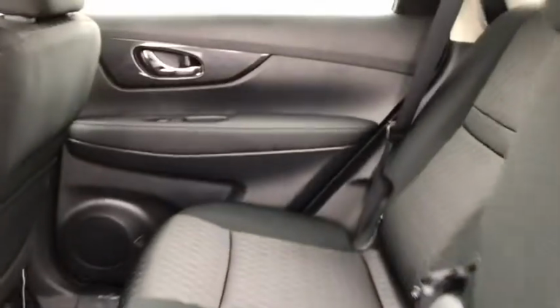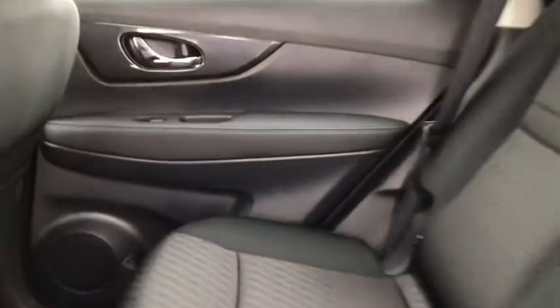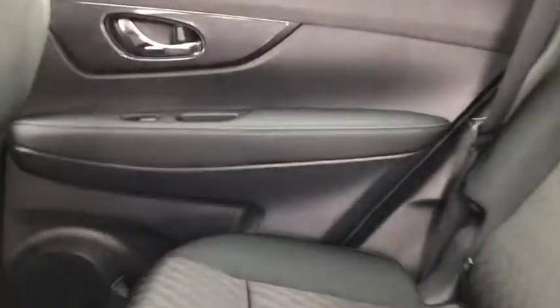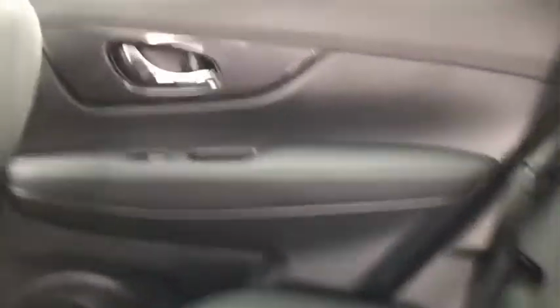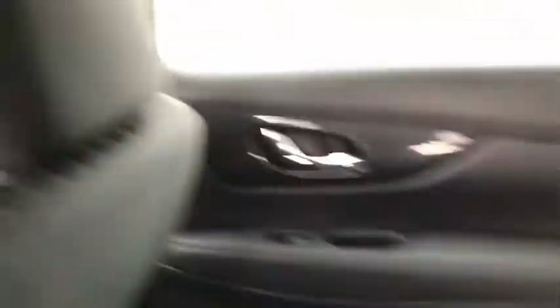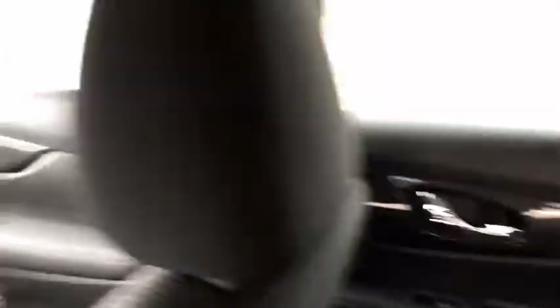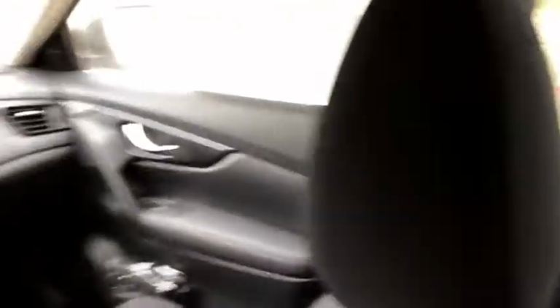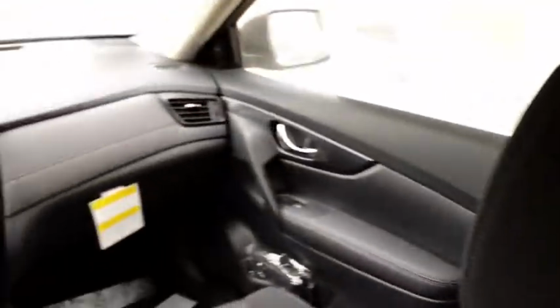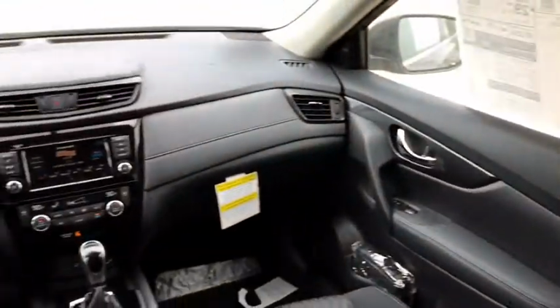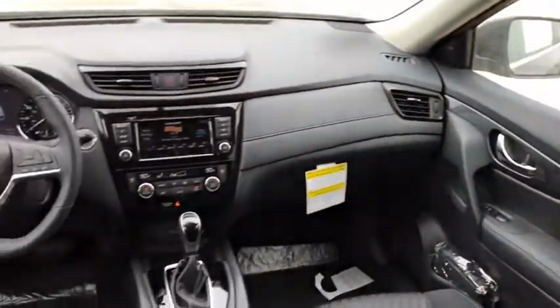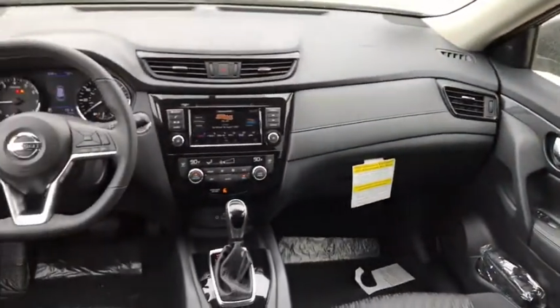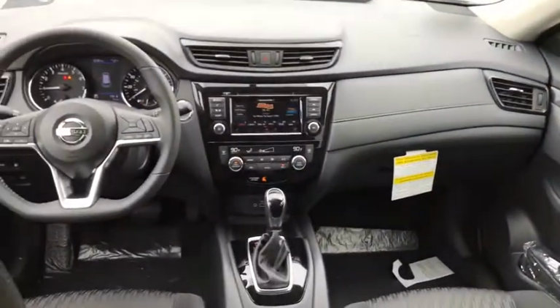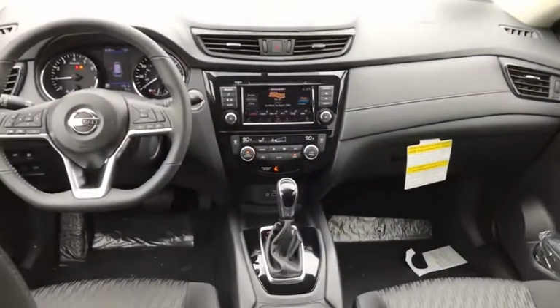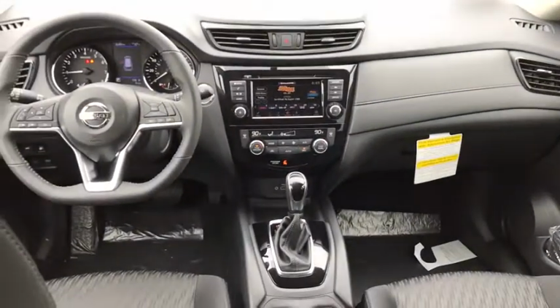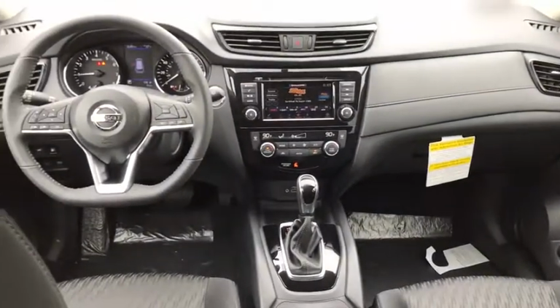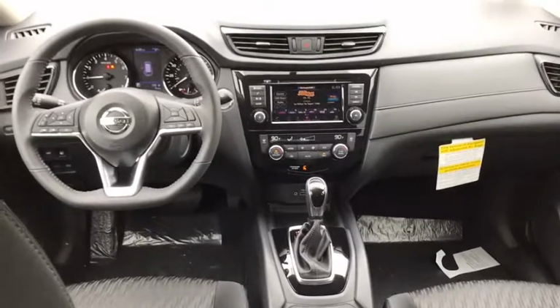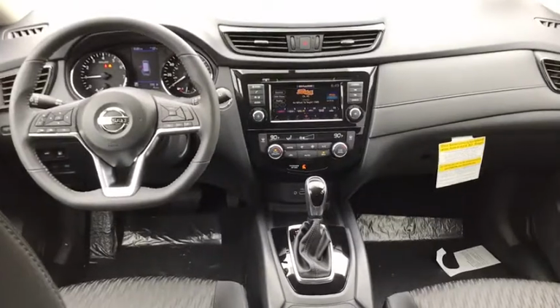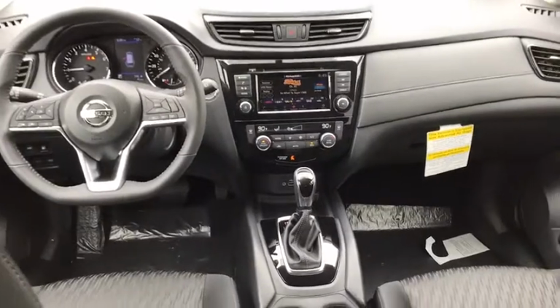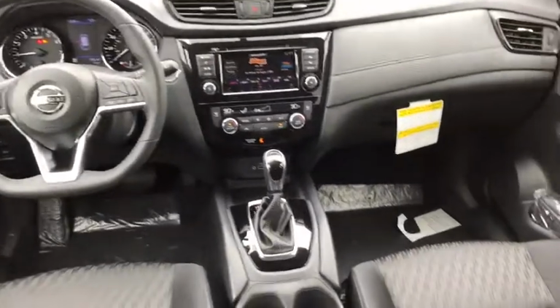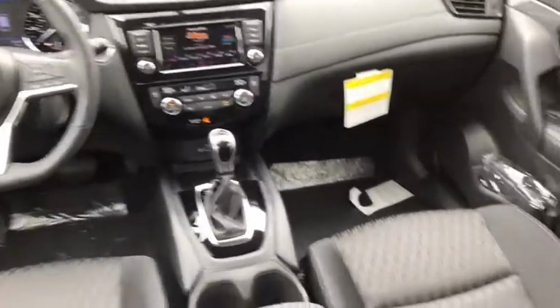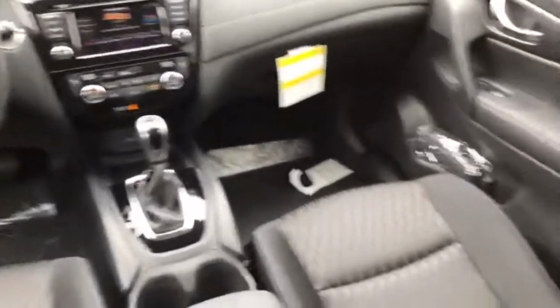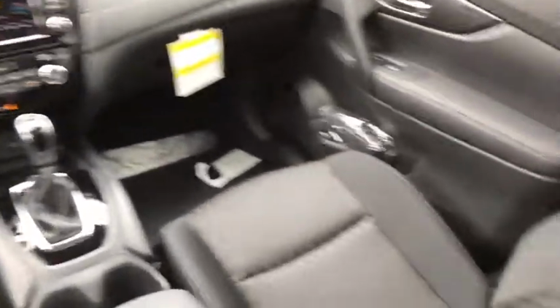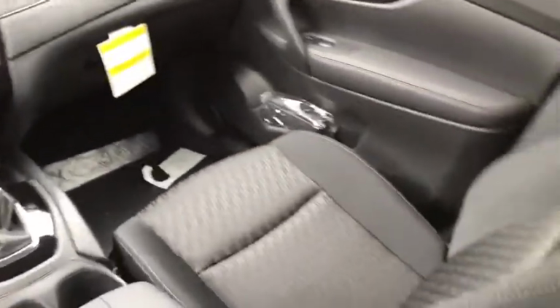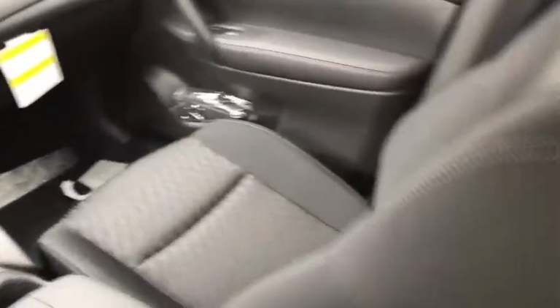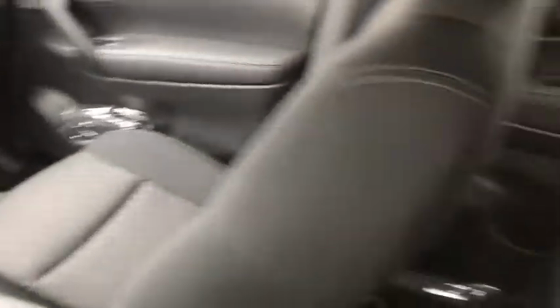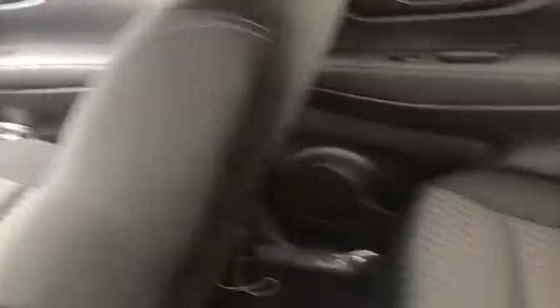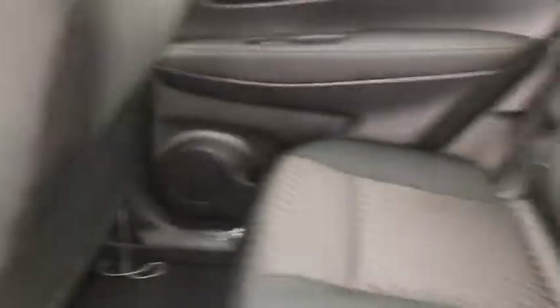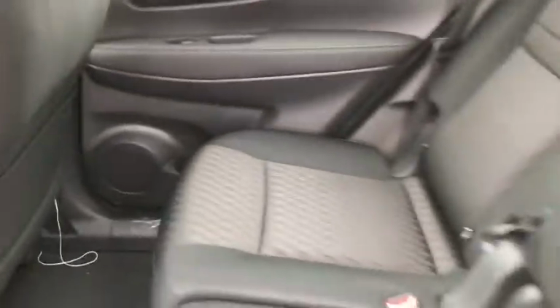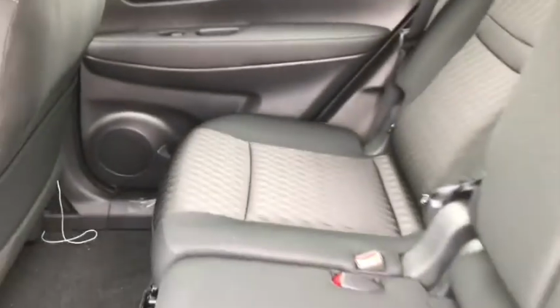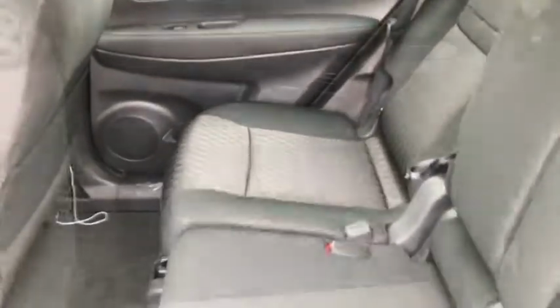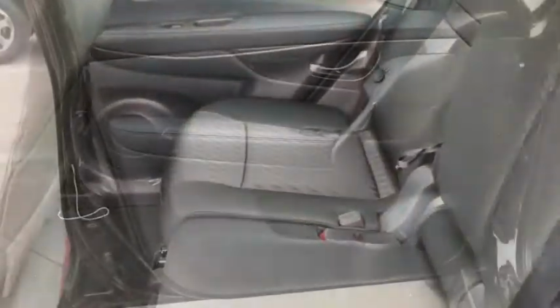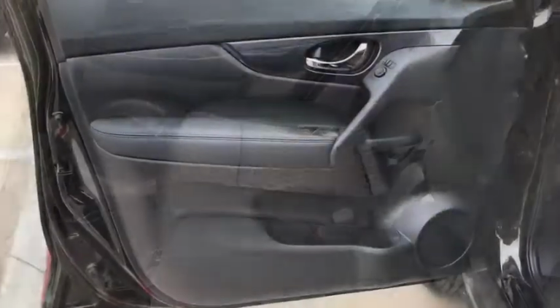Power steering, adjustable steering wheel, keyless start, cruise control, aluminum wheels, four-wheel disc brakes, climate control, front-wheel drive, AM-FM stereo radio.